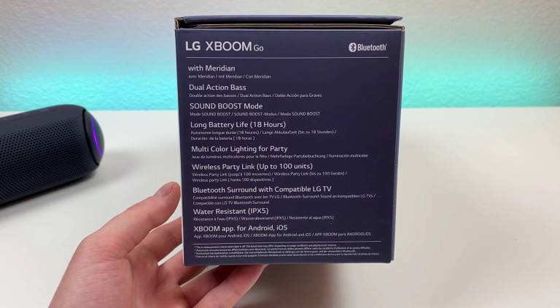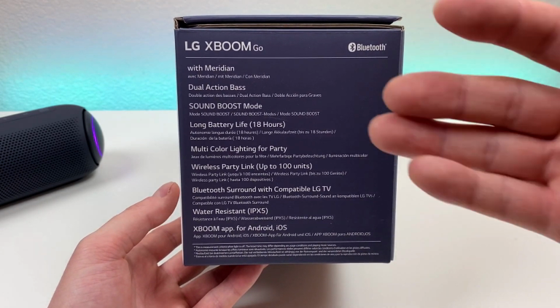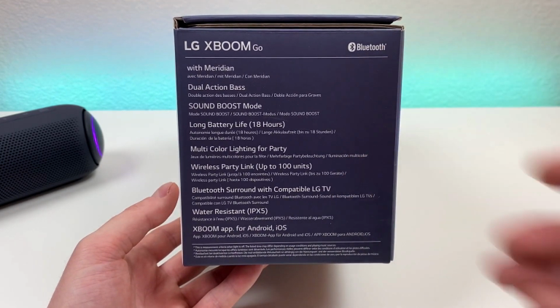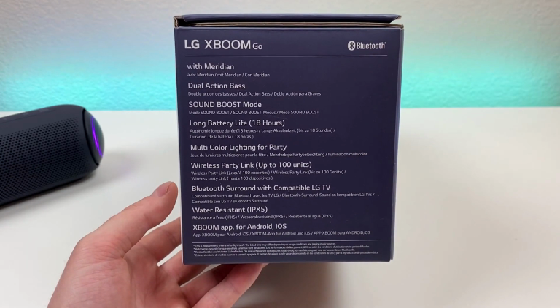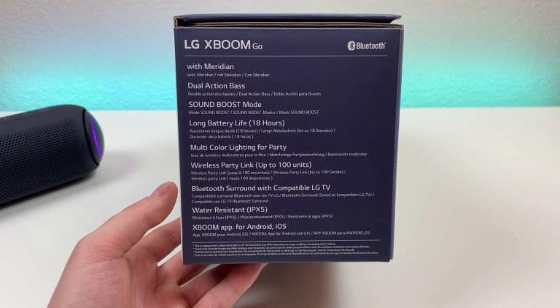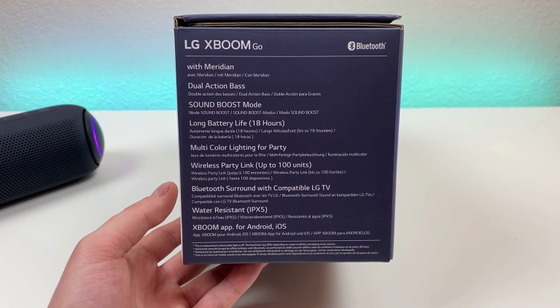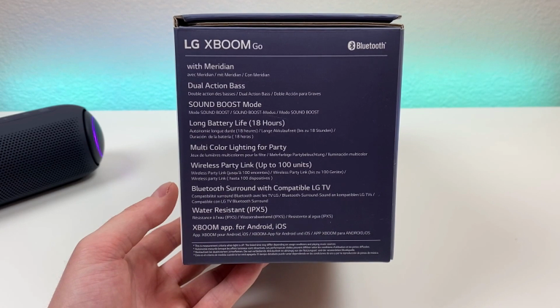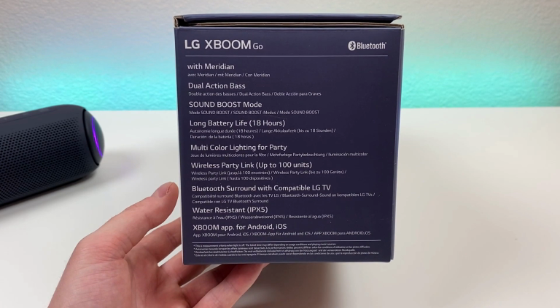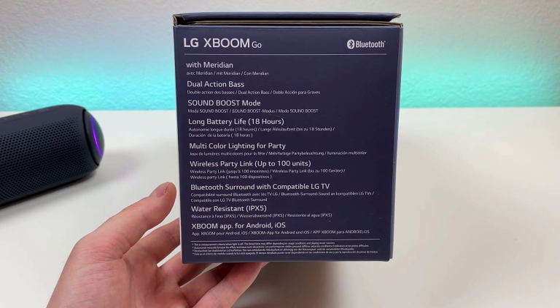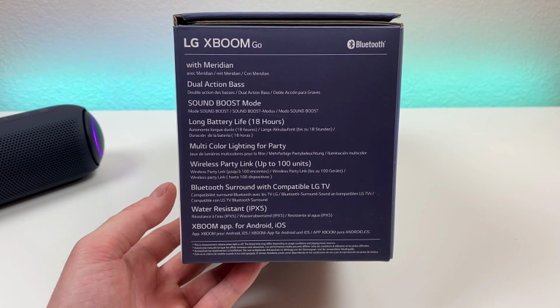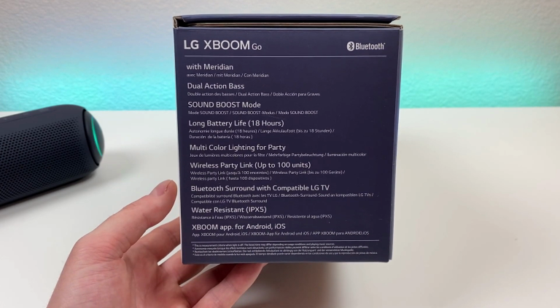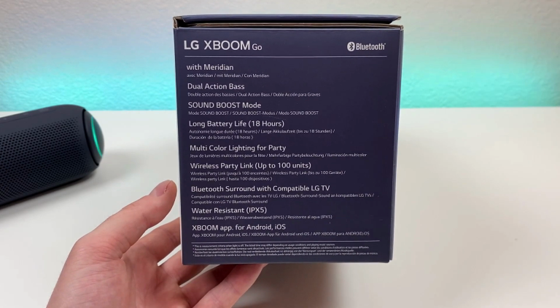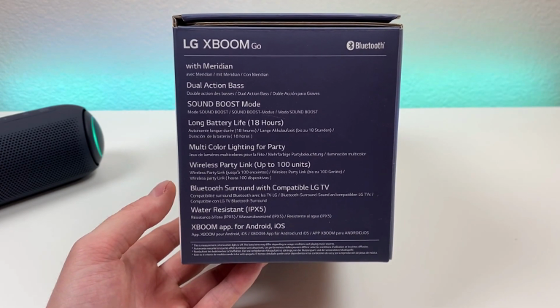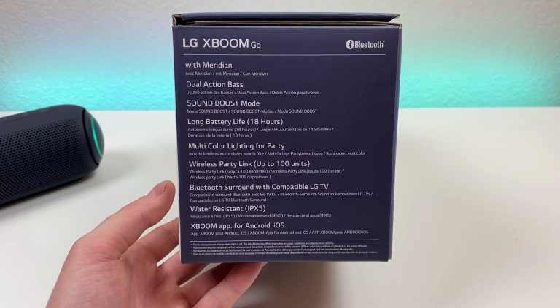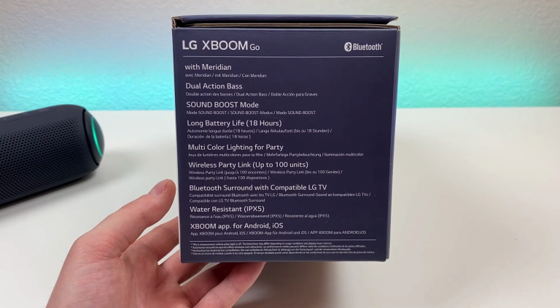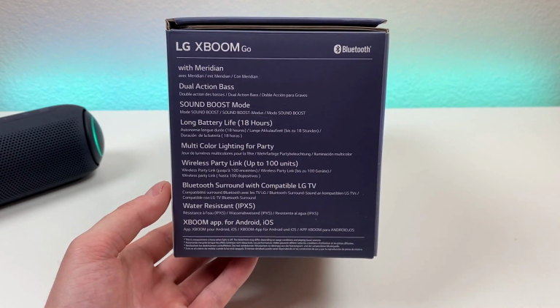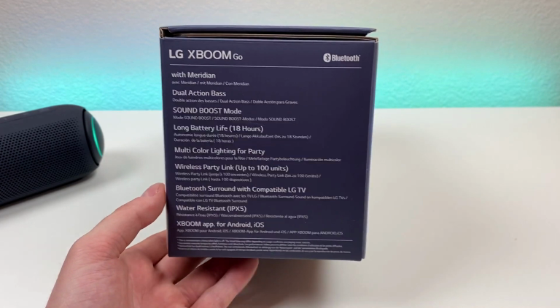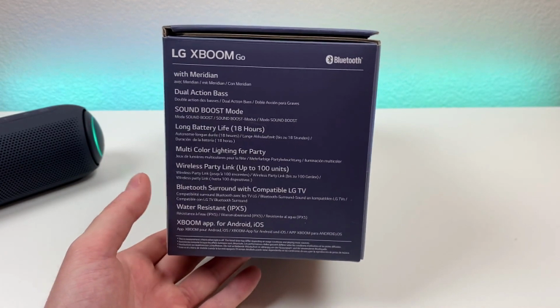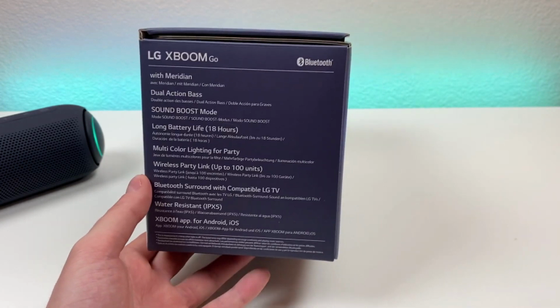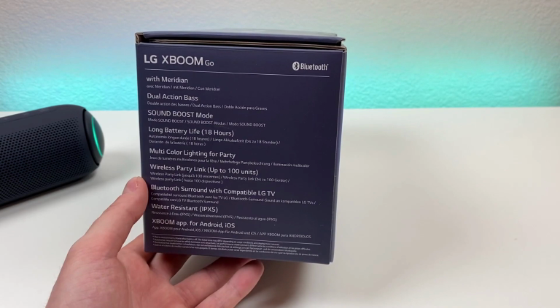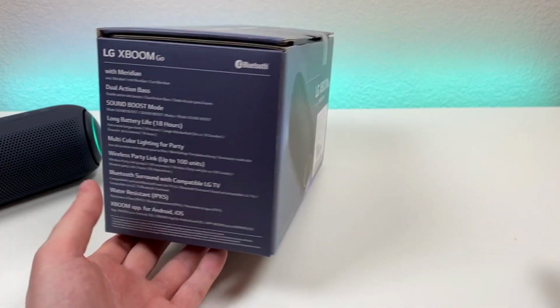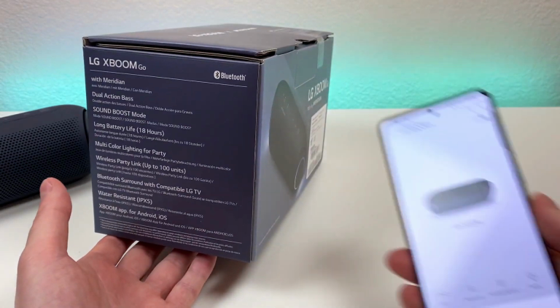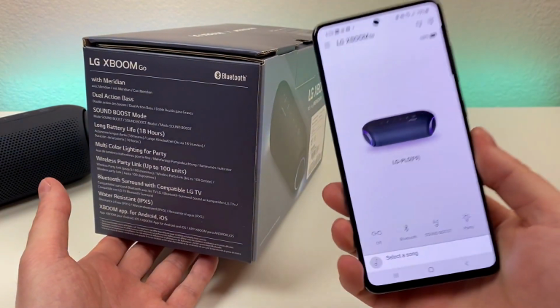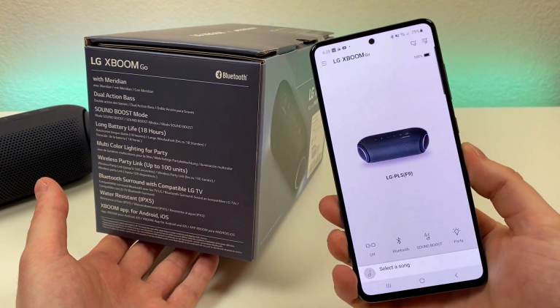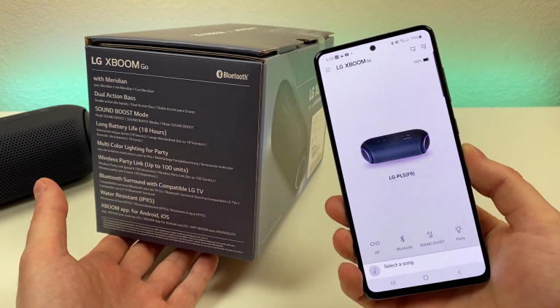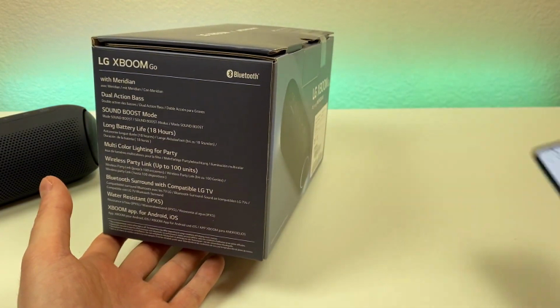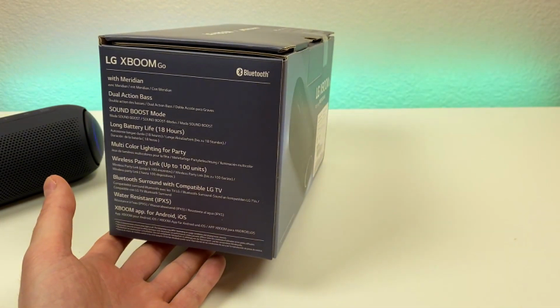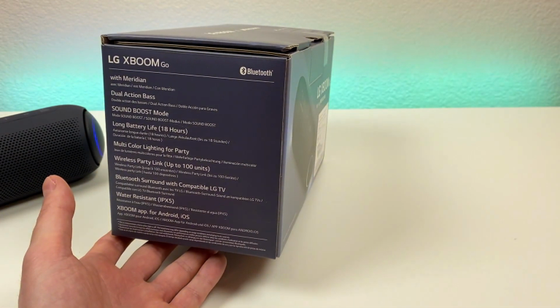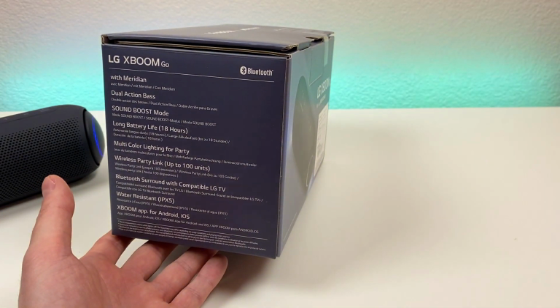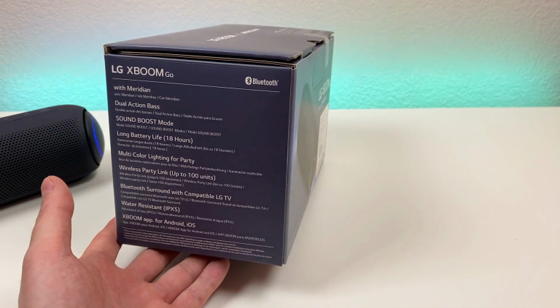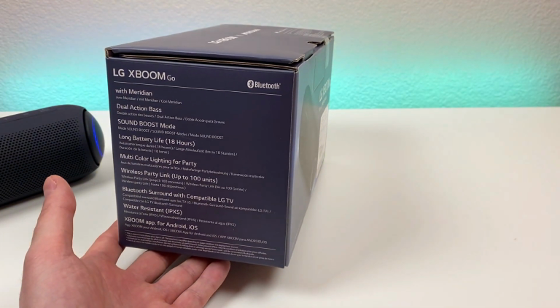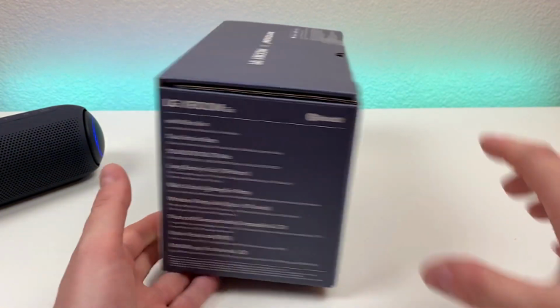We're getting Bluetooth surround compatibility with LG TVs, we're getting IPX5 water resistance, and you can pair up the speaker with the XBoom app for additional features, which we'll go over in a second here.